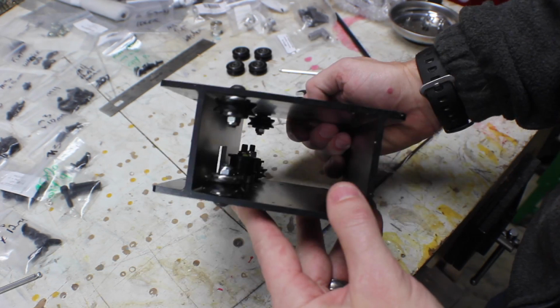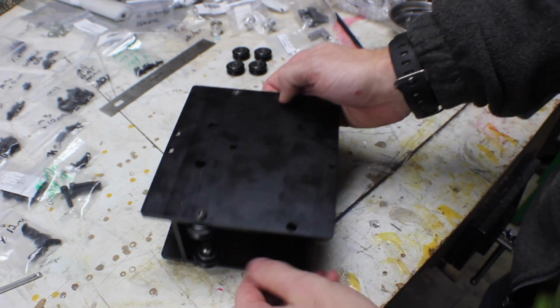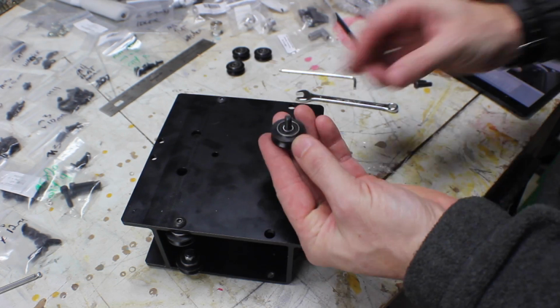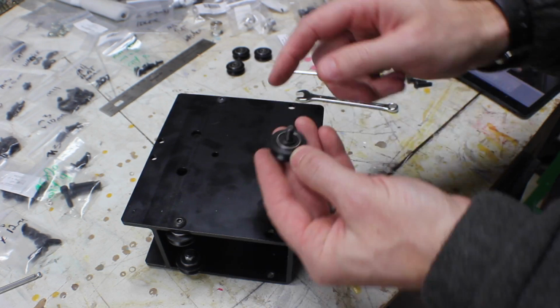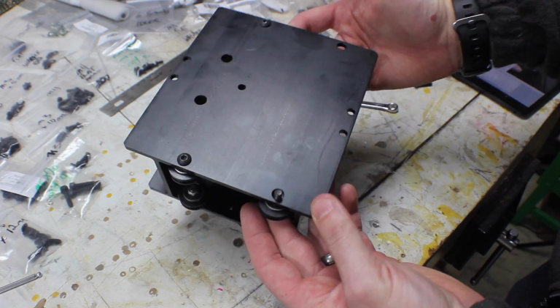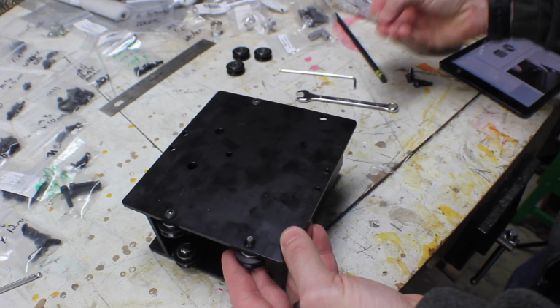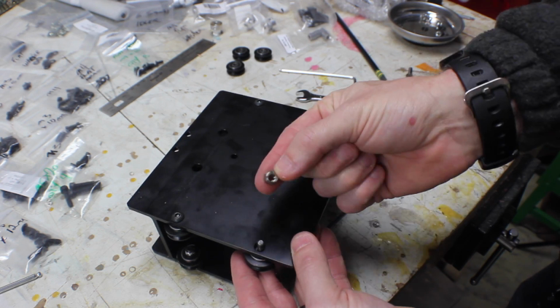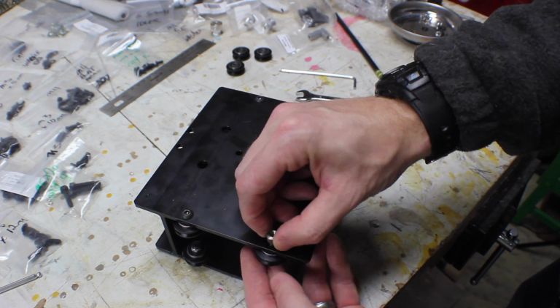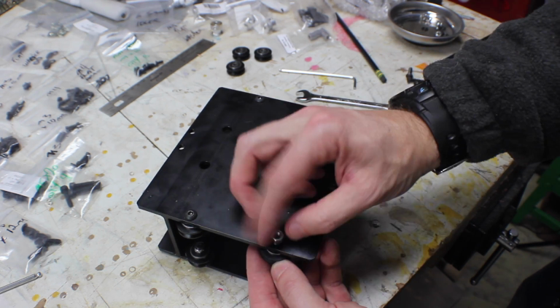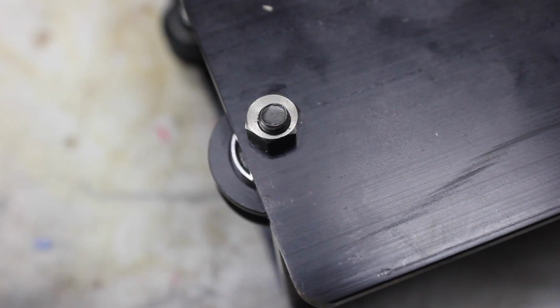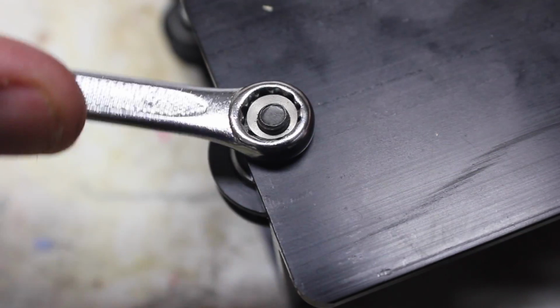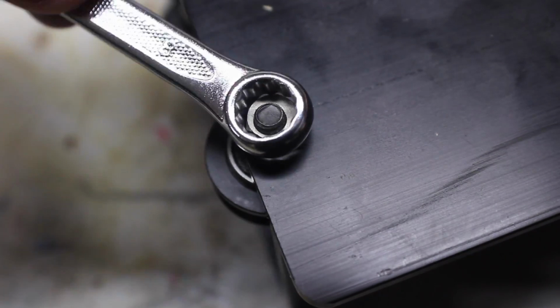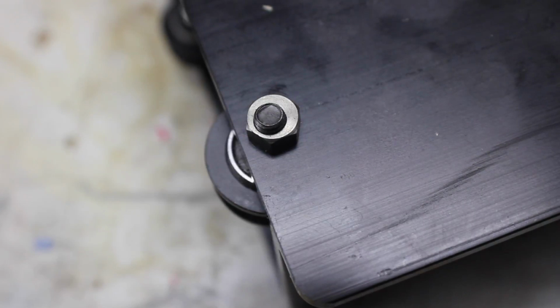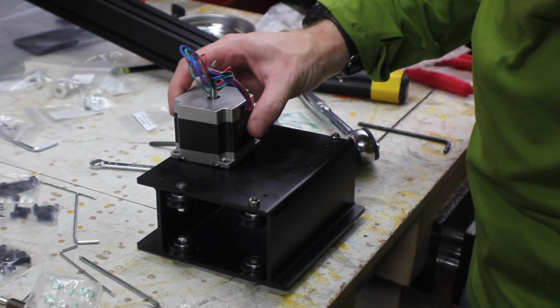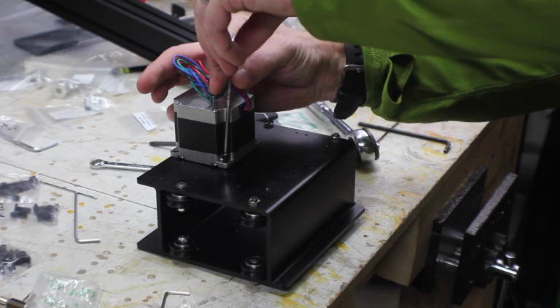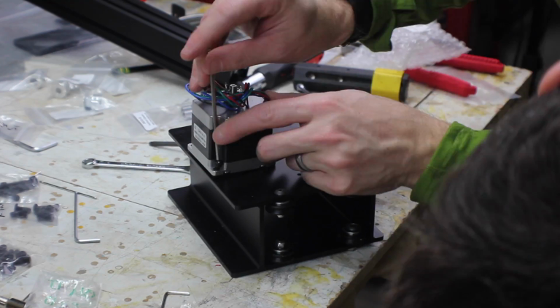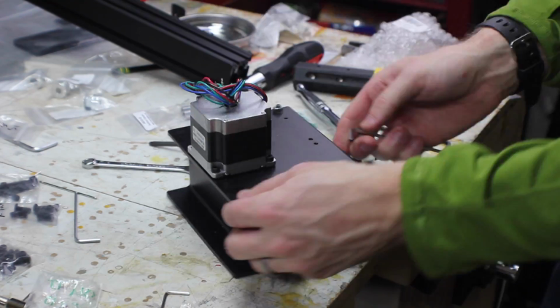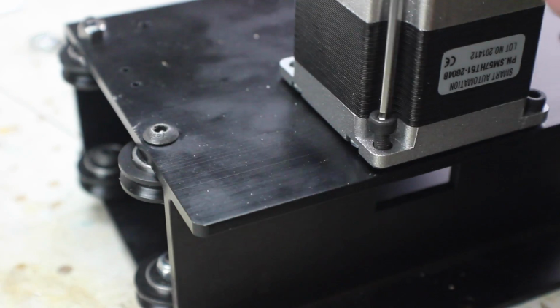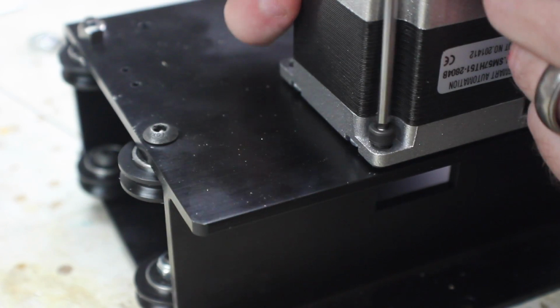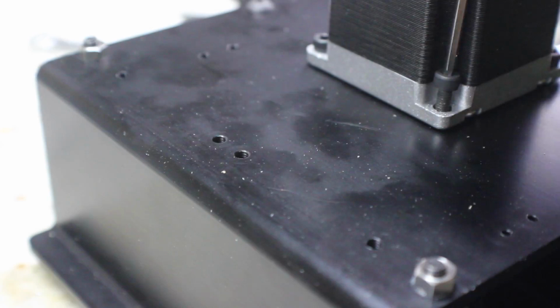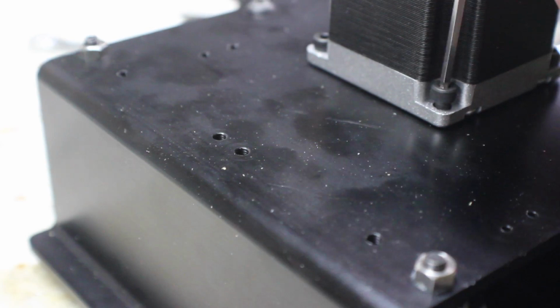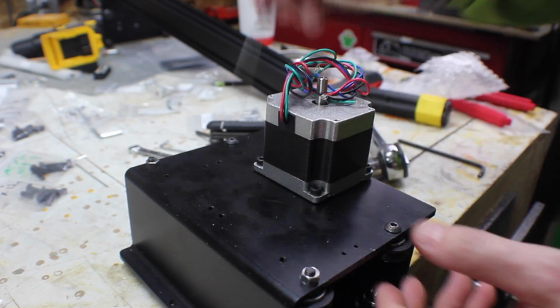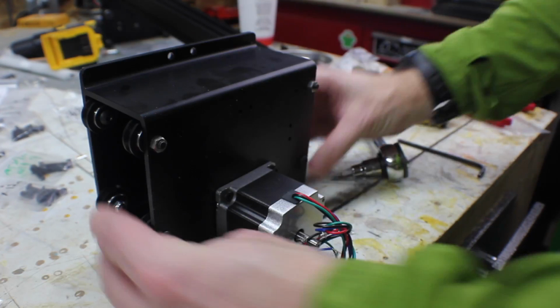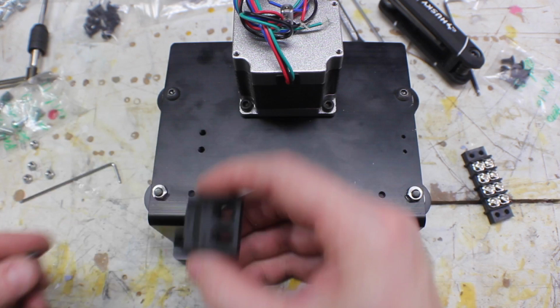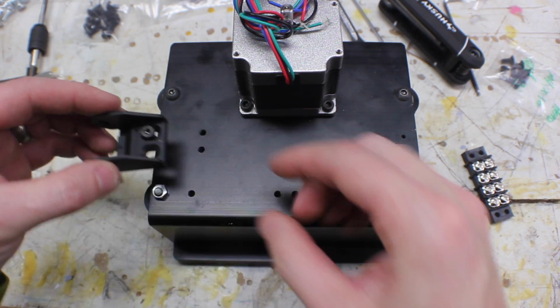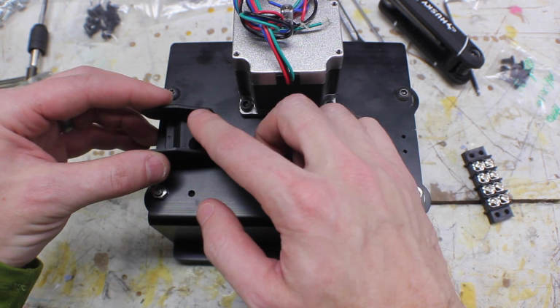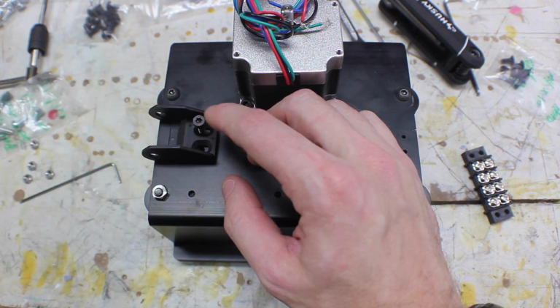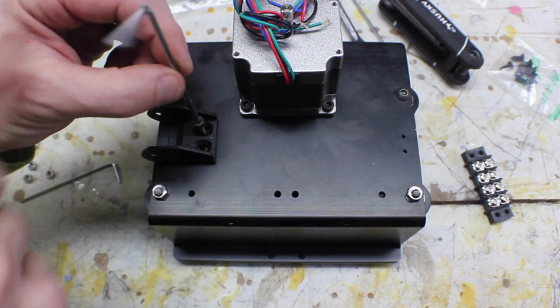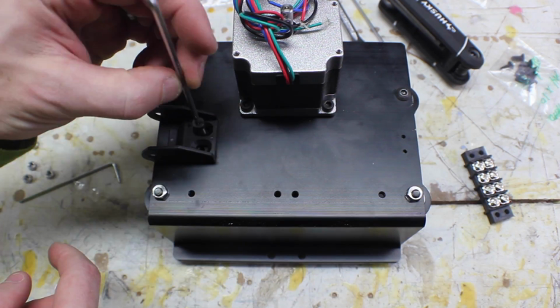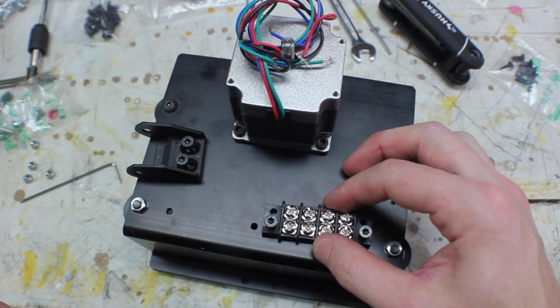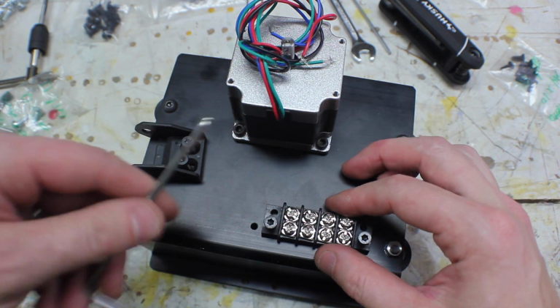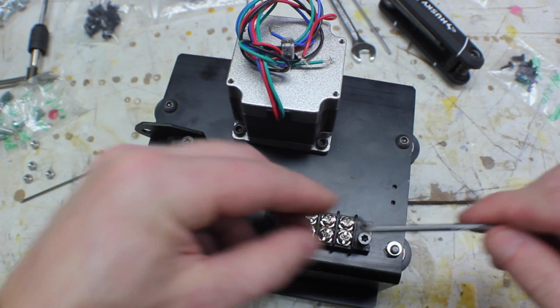You'll add several of these, and some of them use an eccentric nut, which is just kind of an offset. Make sure that it's turned the right way. Then you add the motor with just four screws, and then finally you screw on the clip for the drag chain, and then the terminal blocks.